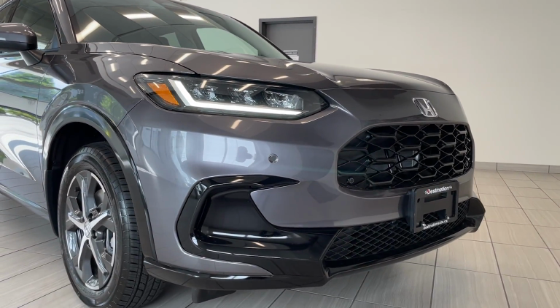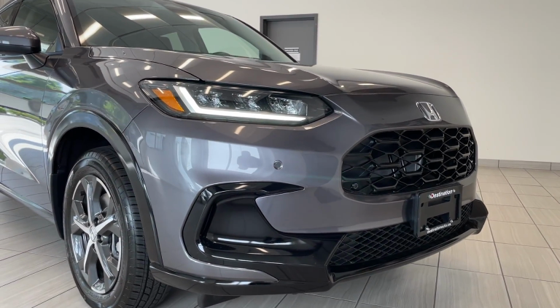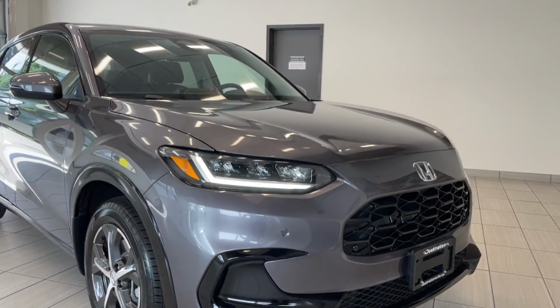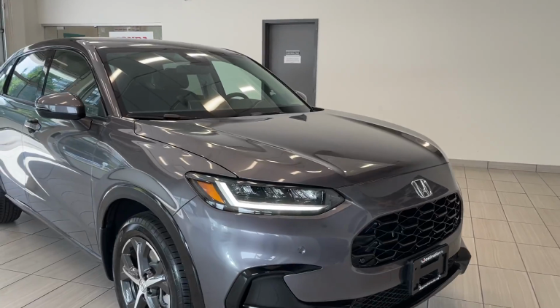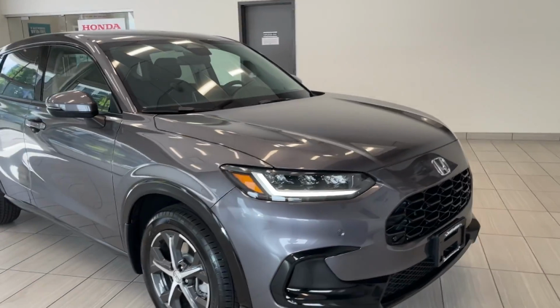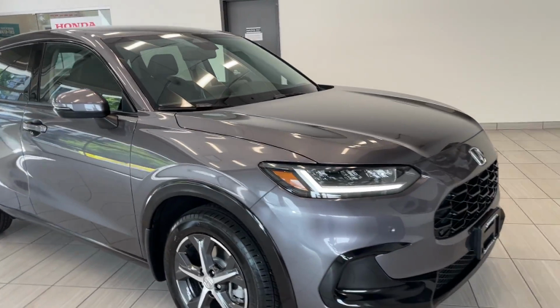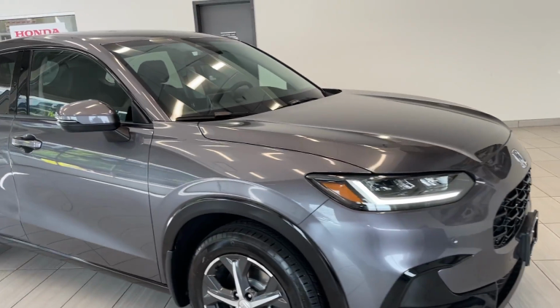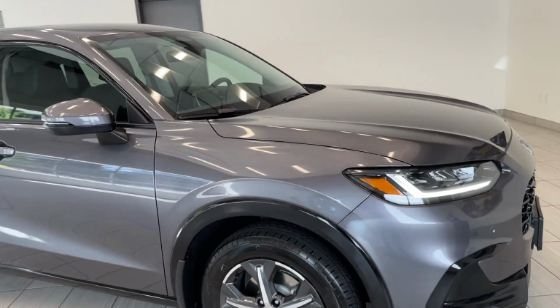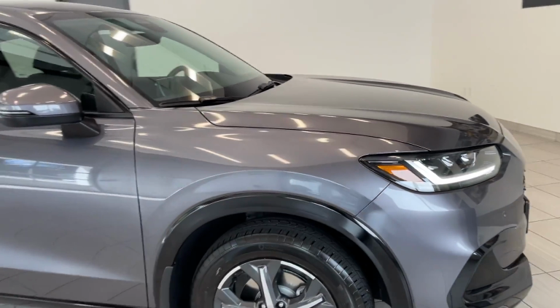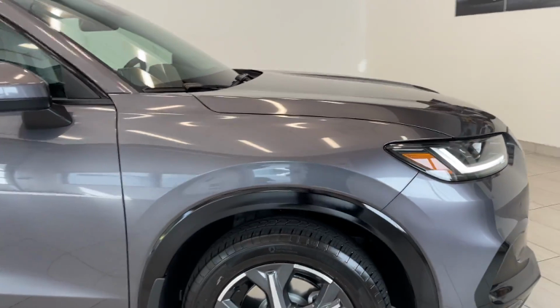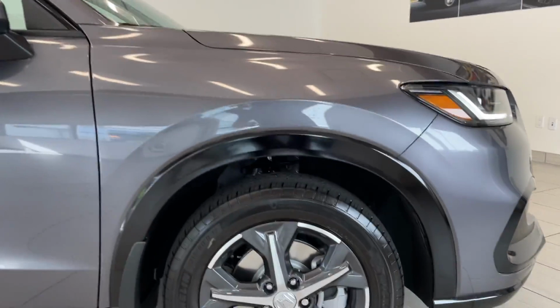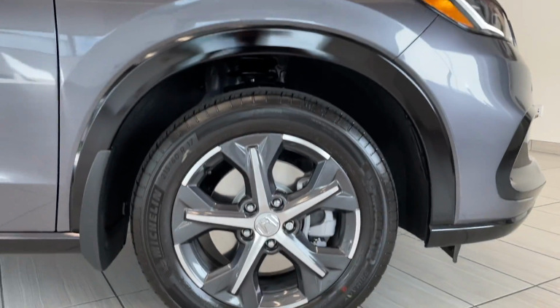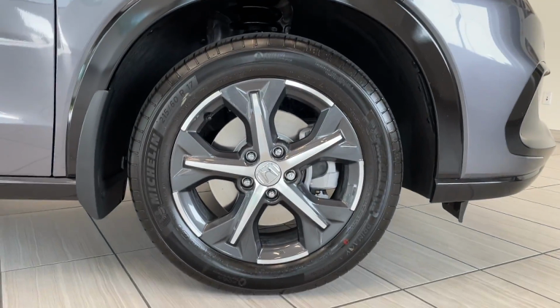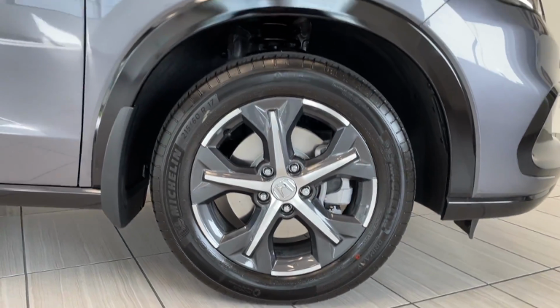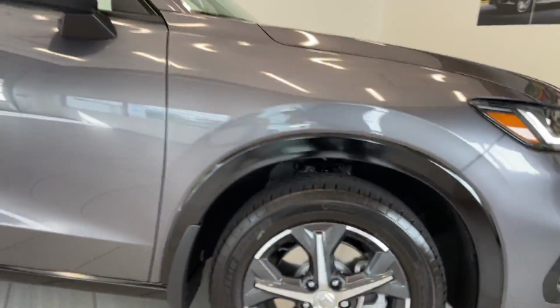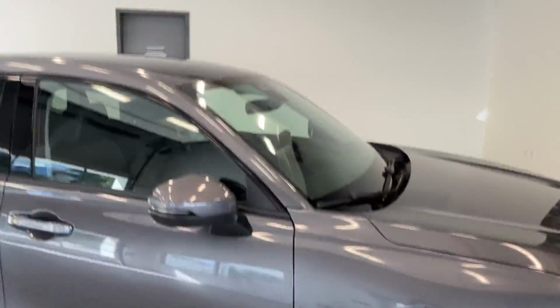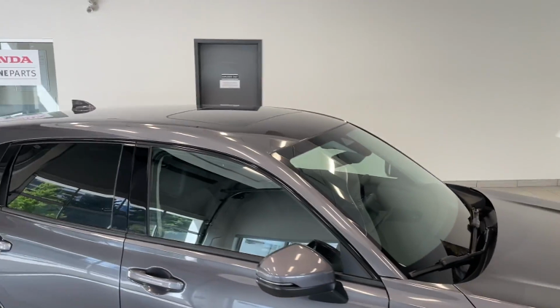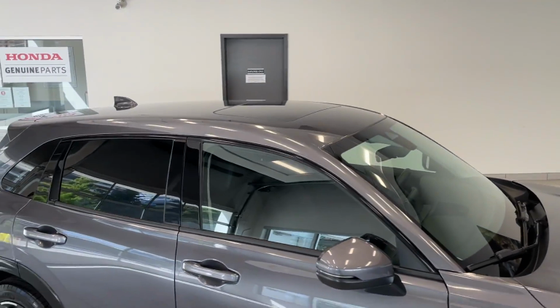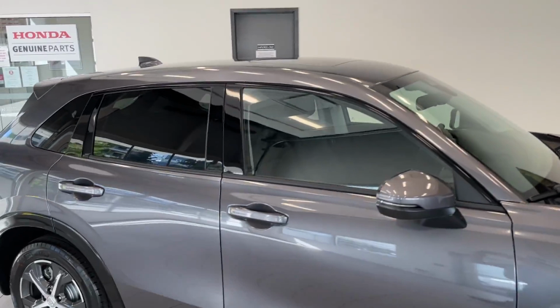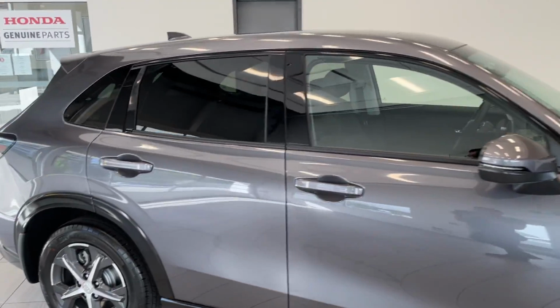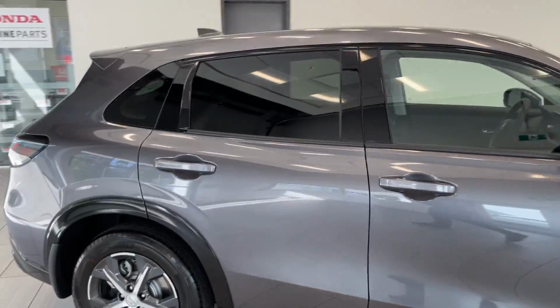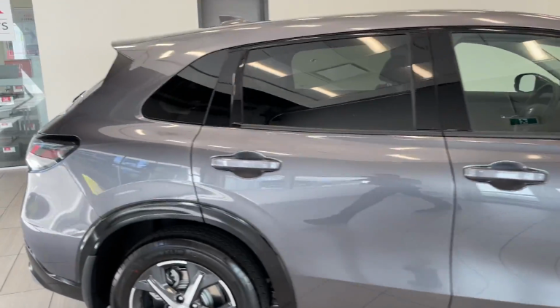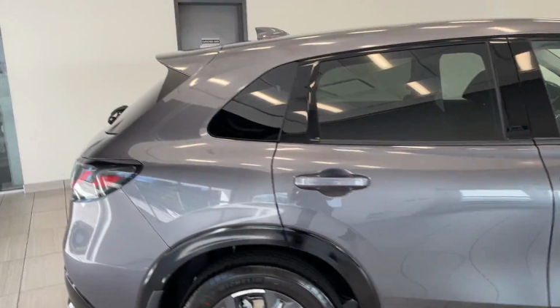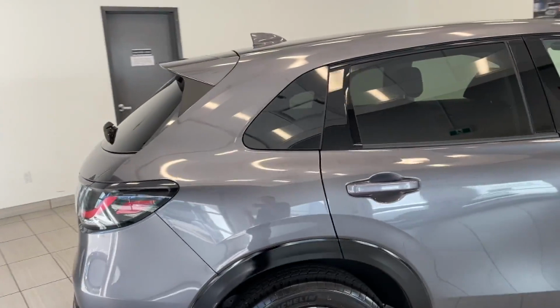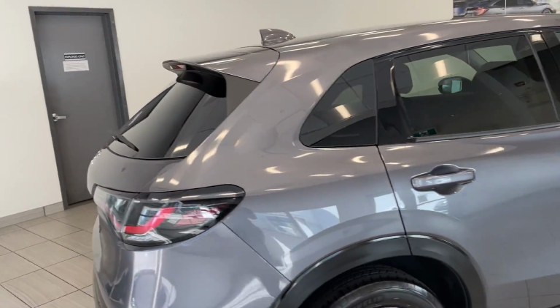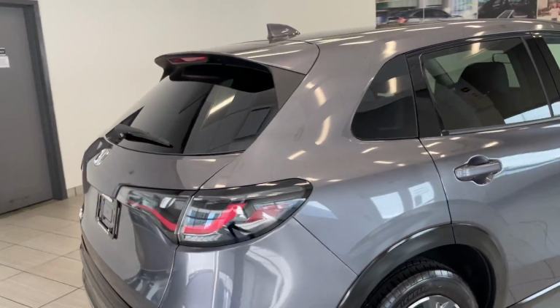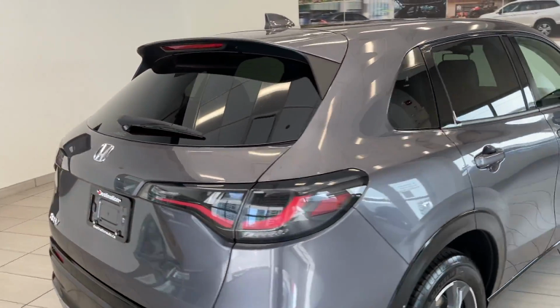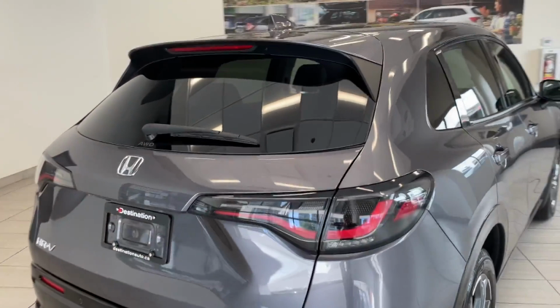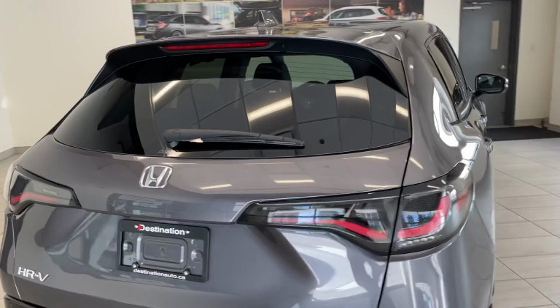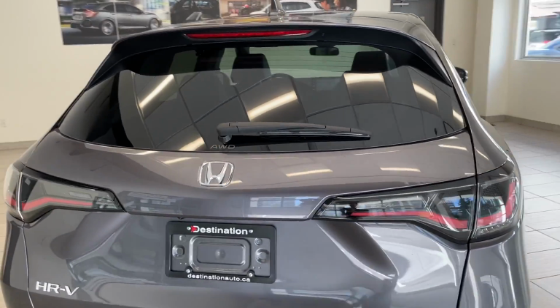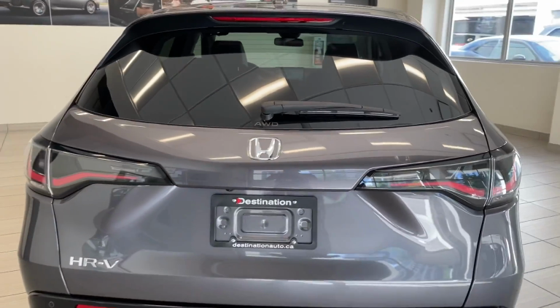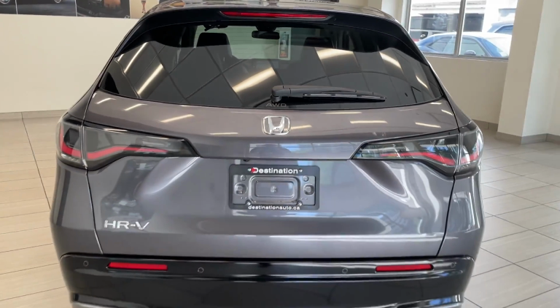Those headlights are nice and bright. Now this is the top trim — this is the EXL with navigation. You can get the next year wheels there, as well as the side roof rails up on top. Move around towards the rear and take a look at these taillights — they look absolutely fantastic.